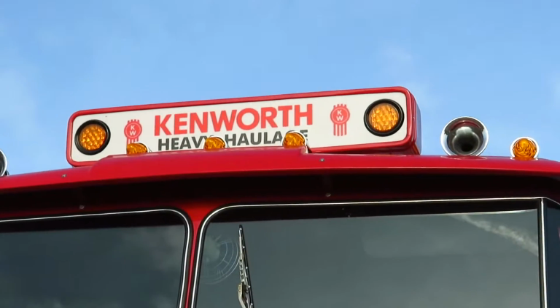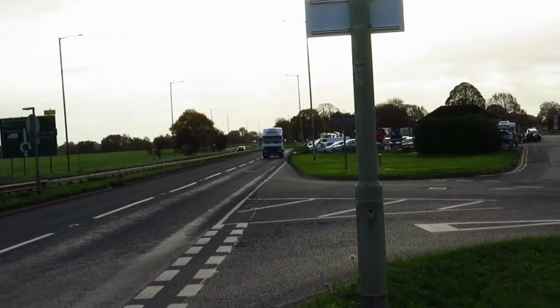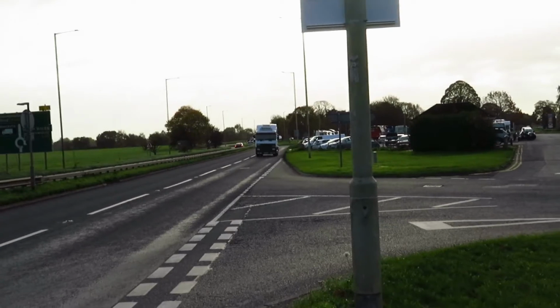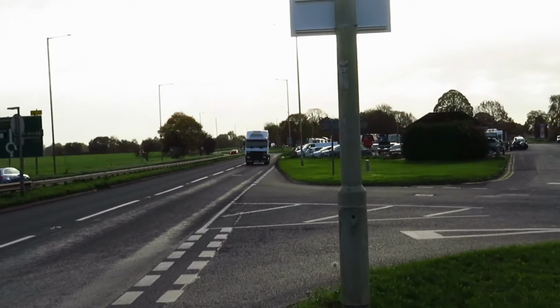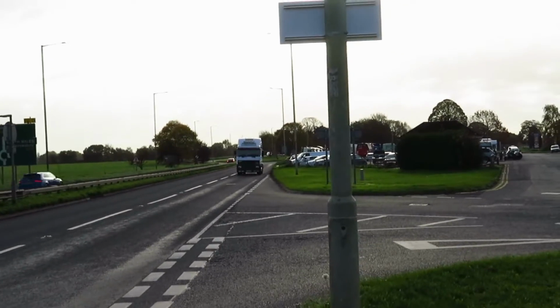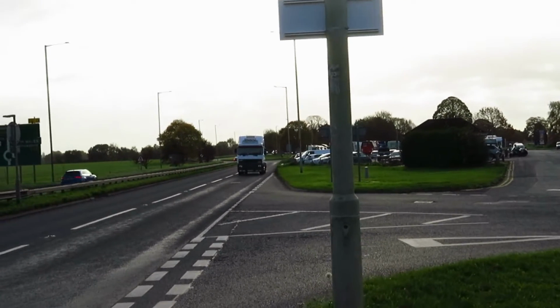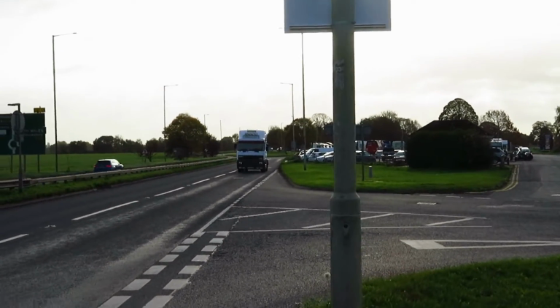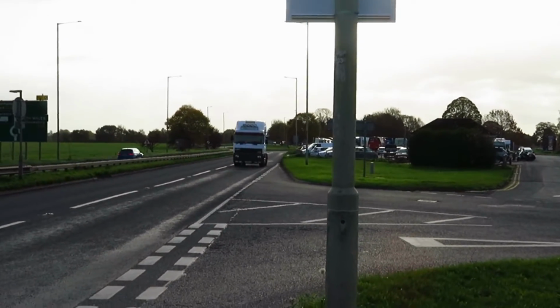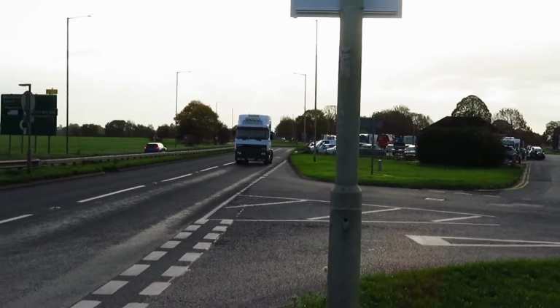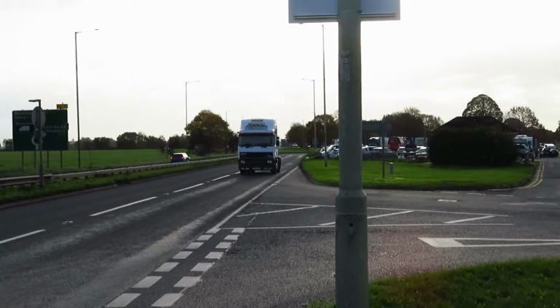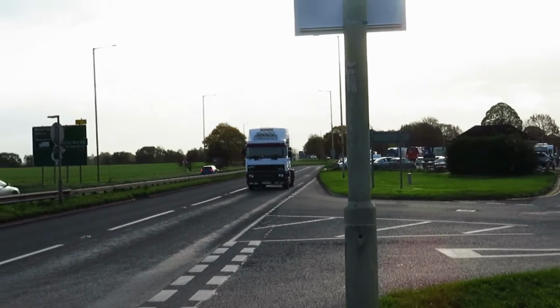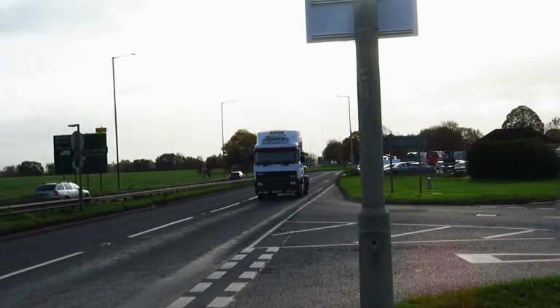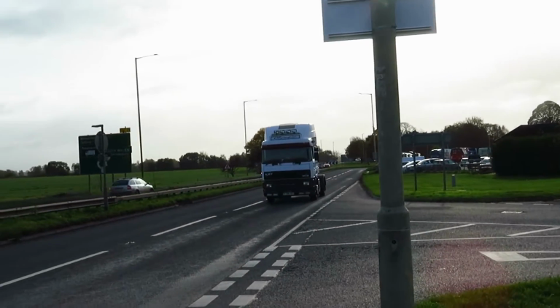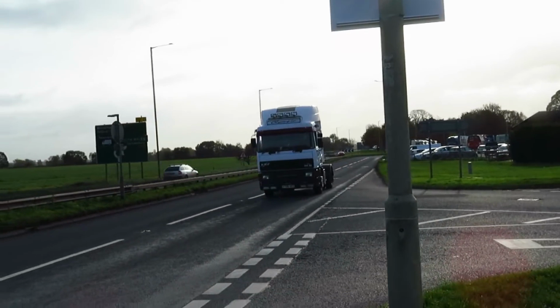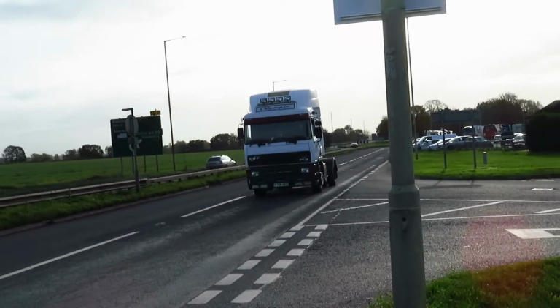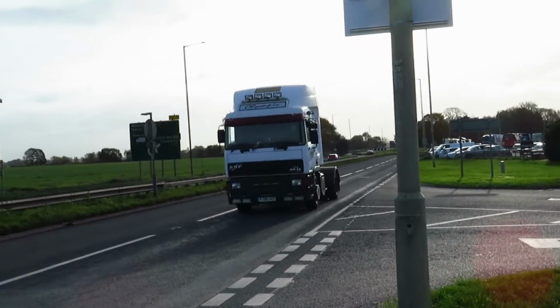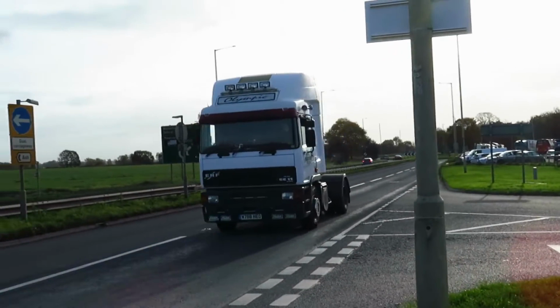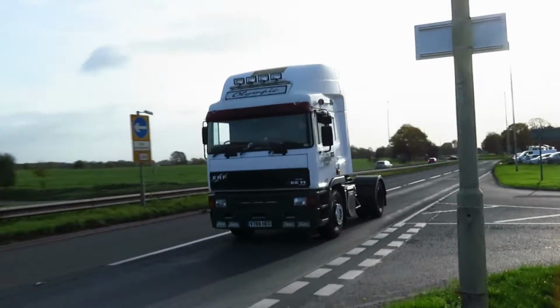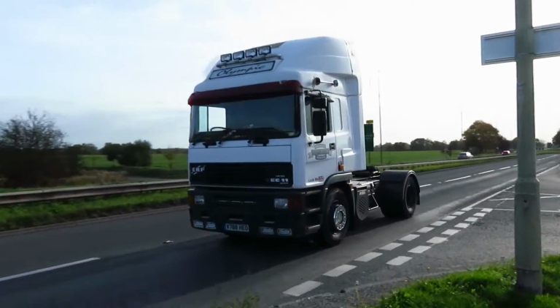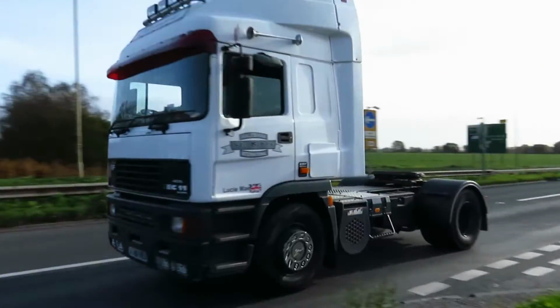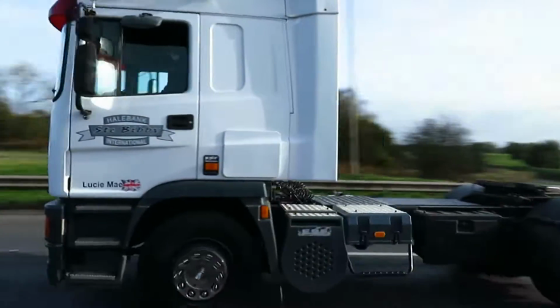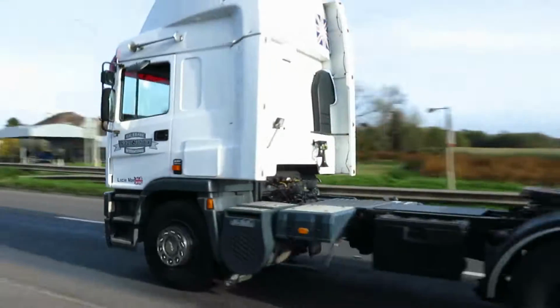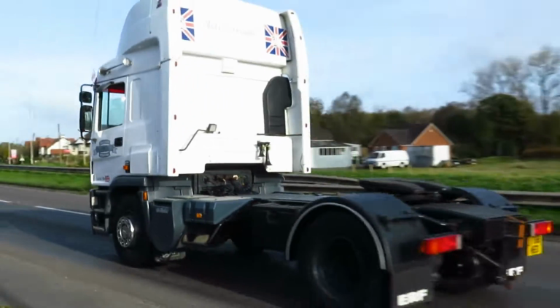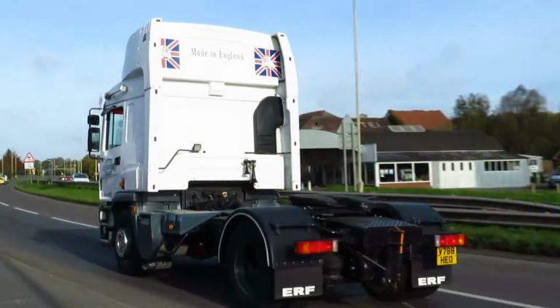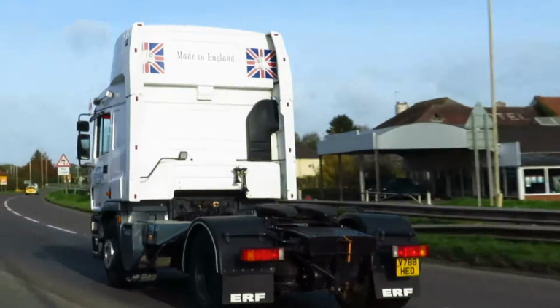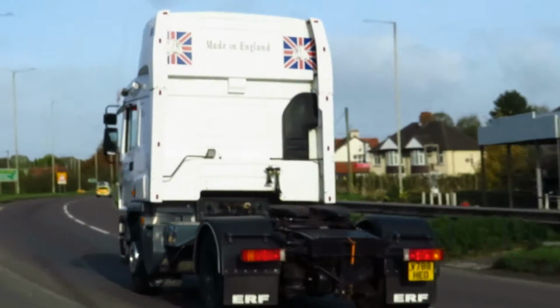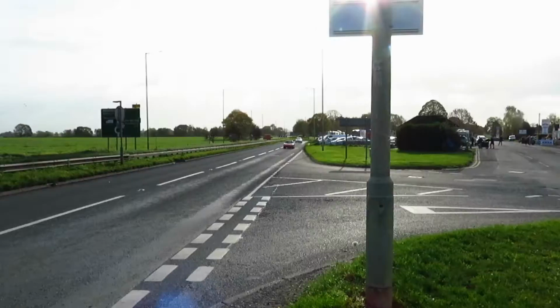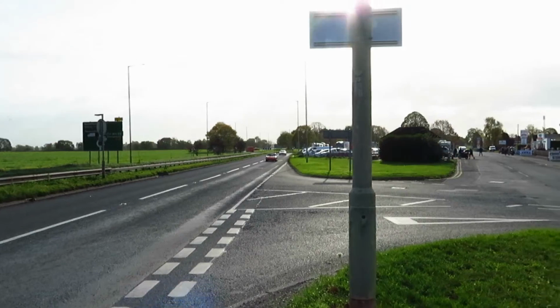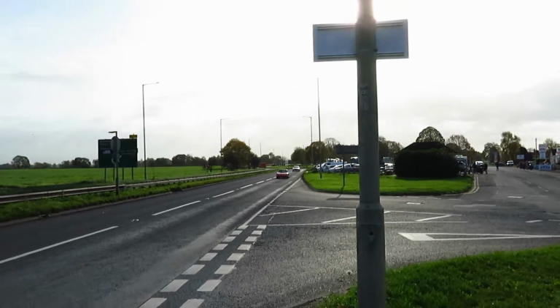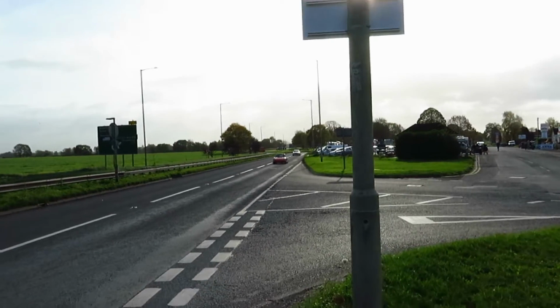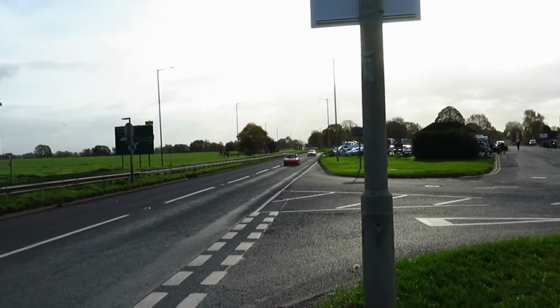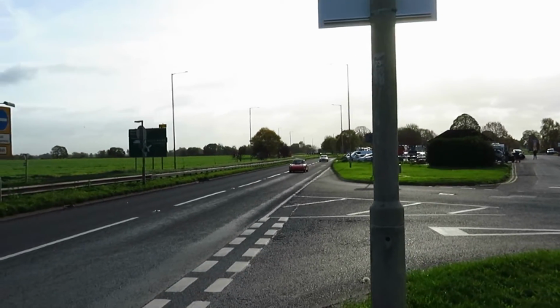Looks like we've got the first of our departures — this ERF is leaving. Wow, a Porsche!